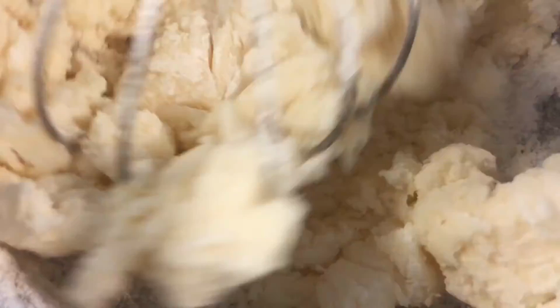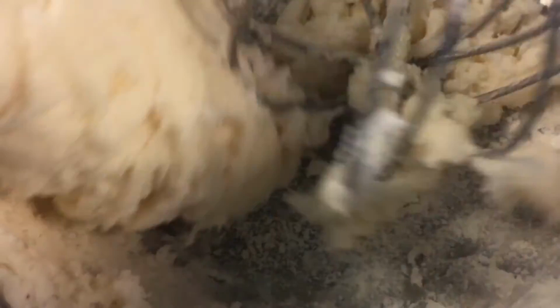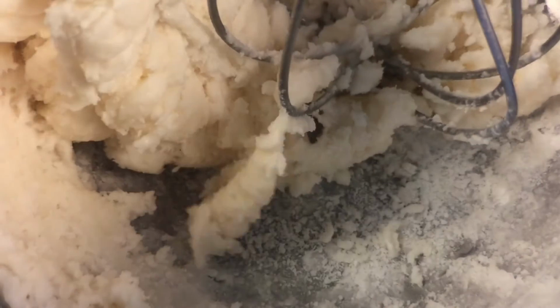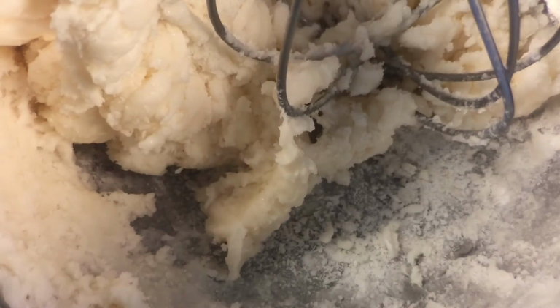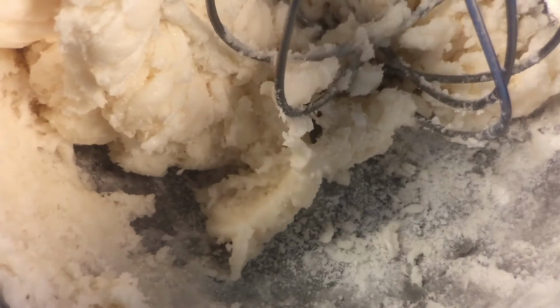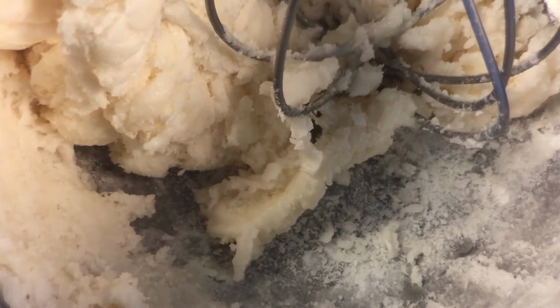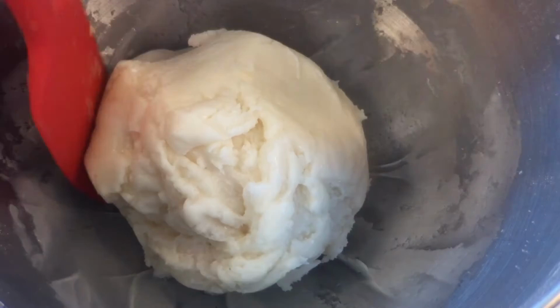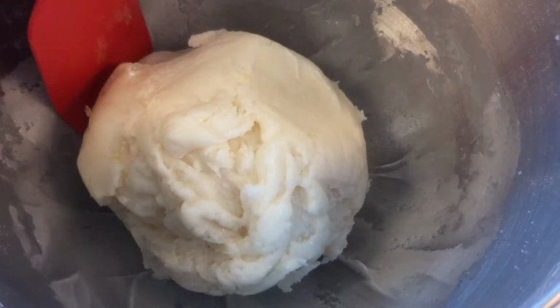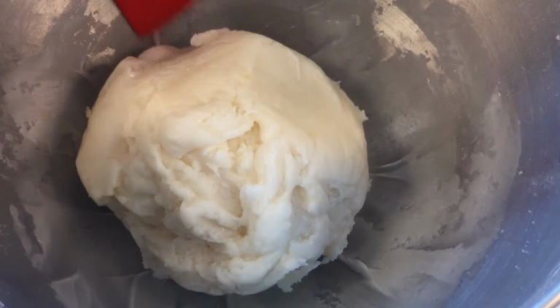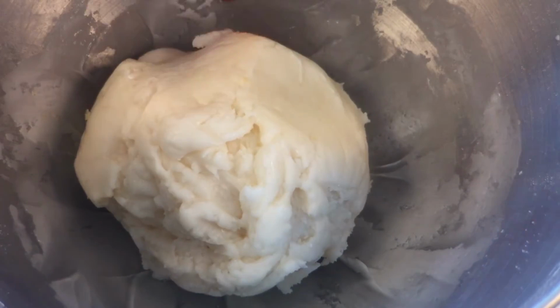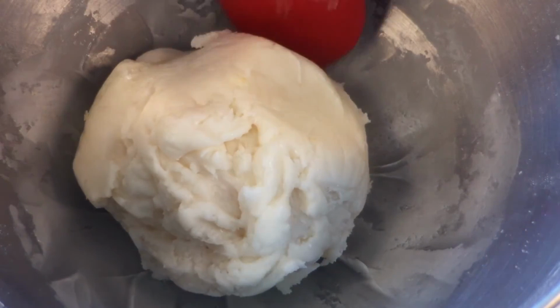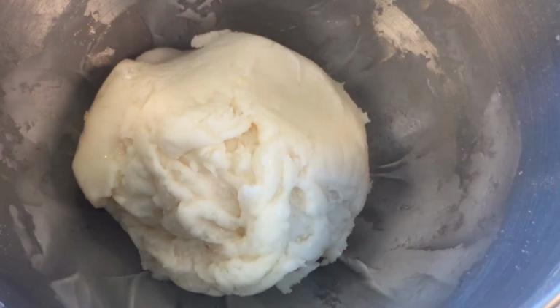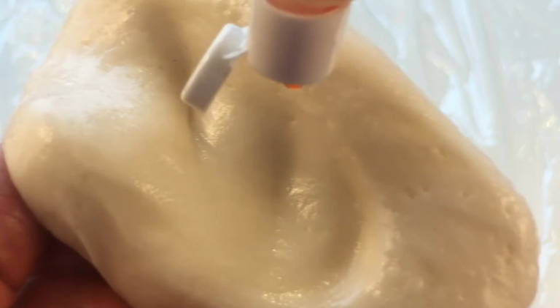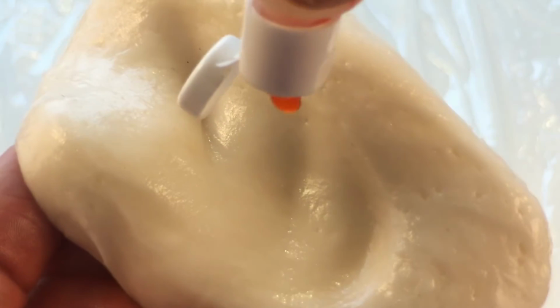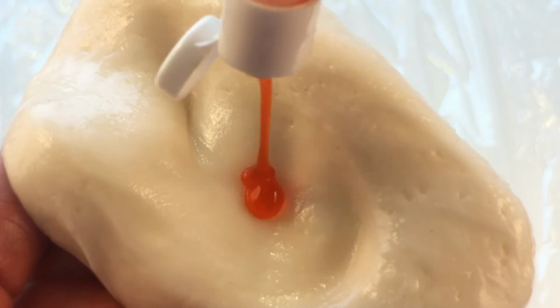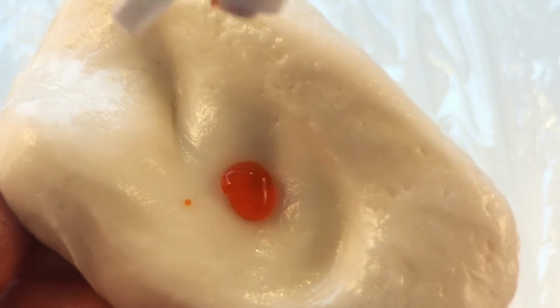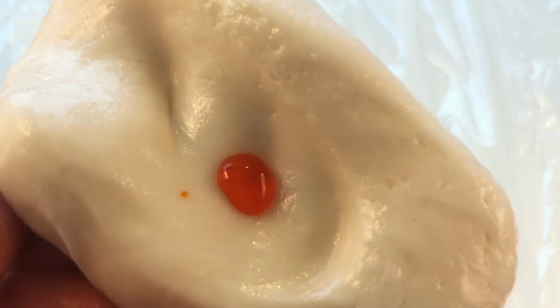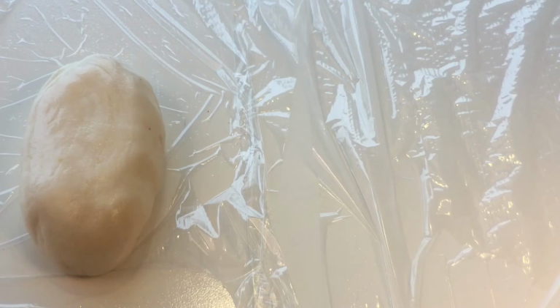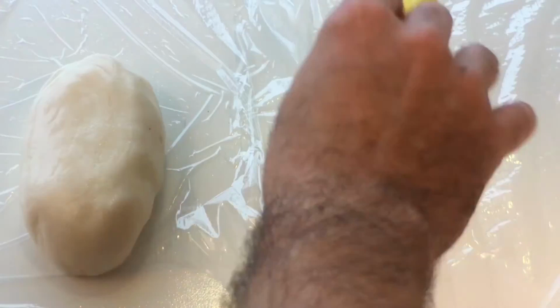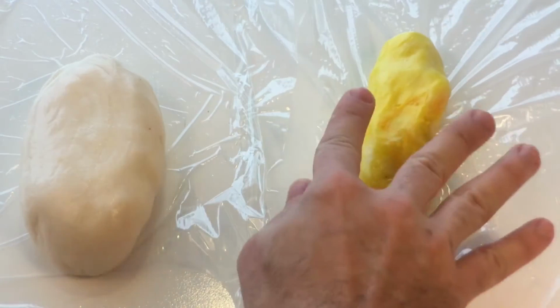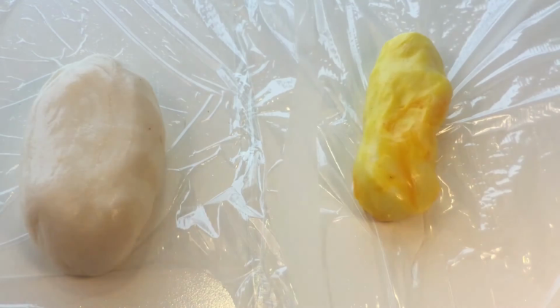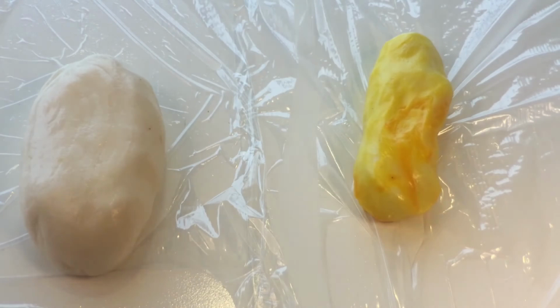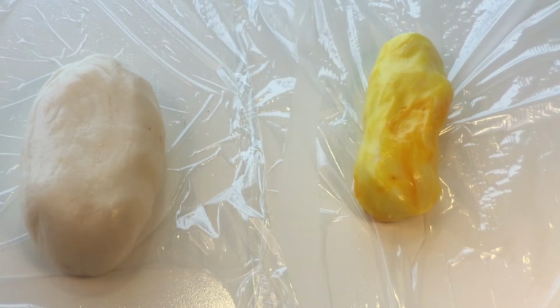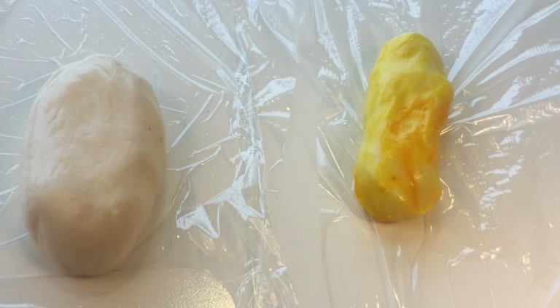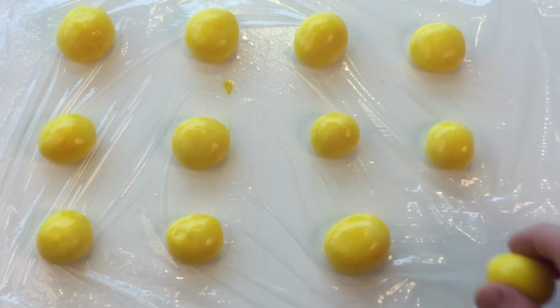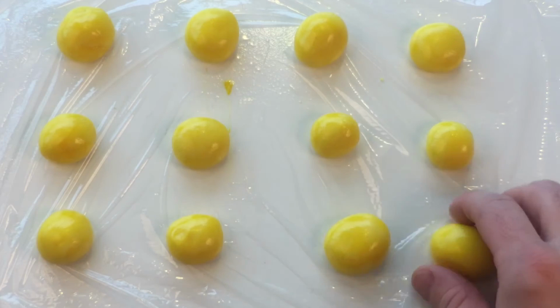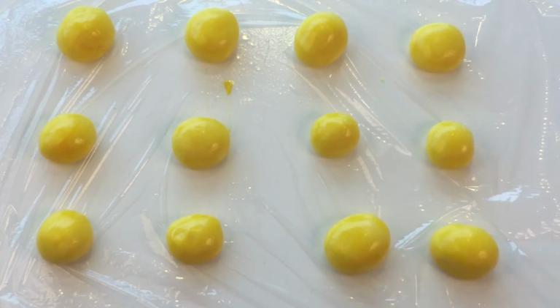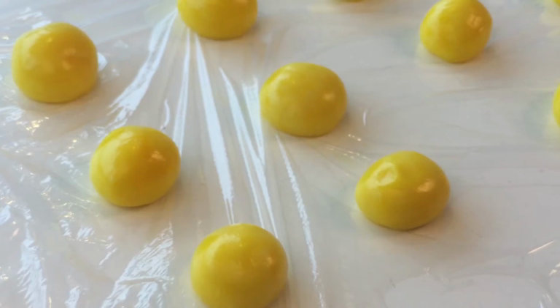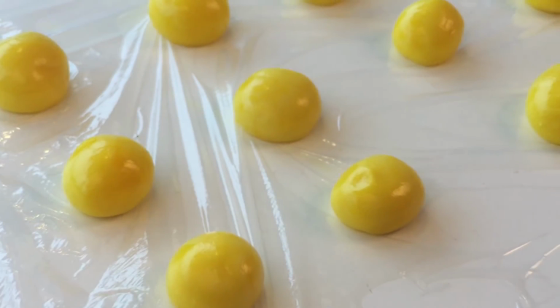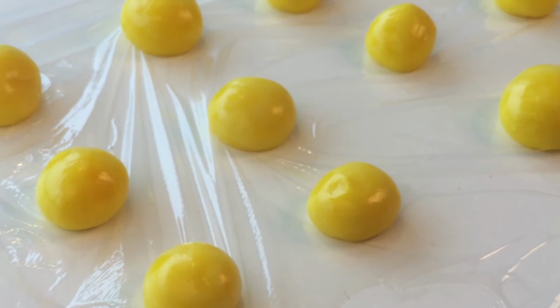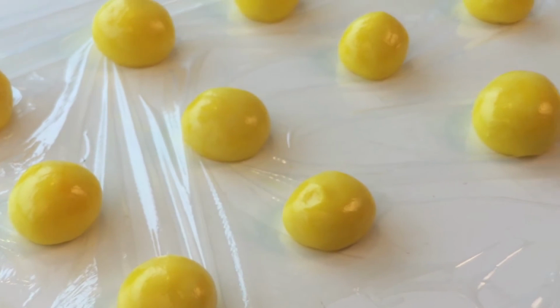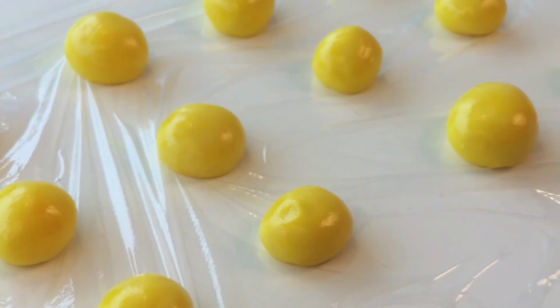We need to knead it into a ball and then take away a third of it. We're gonna add yellow food coloring and maybe a touch of red to this portion, which will act as the yolk. Roll into 12 to 16 balls.